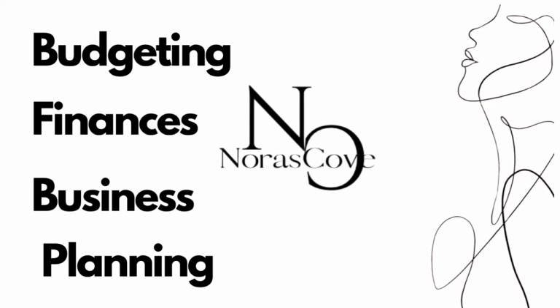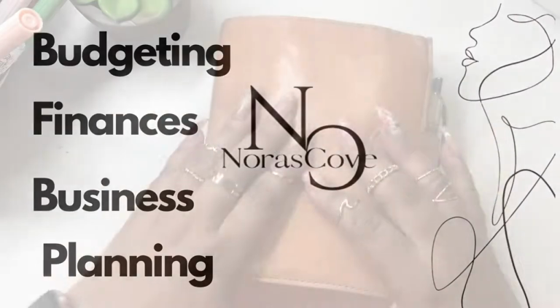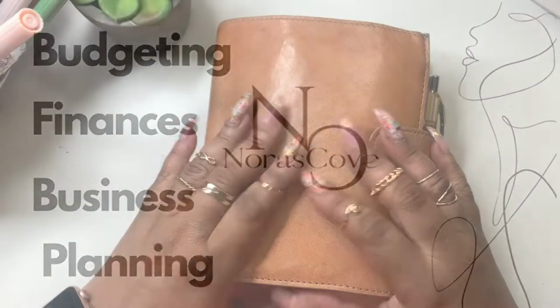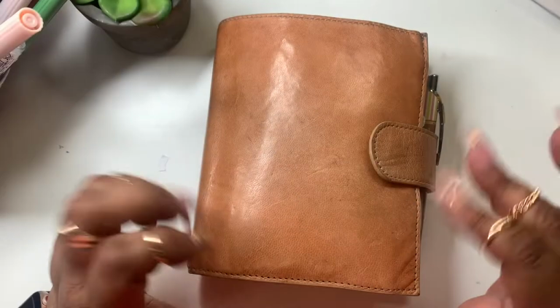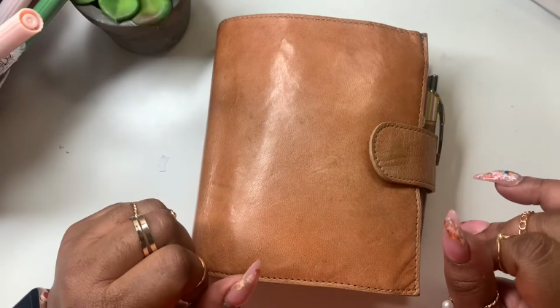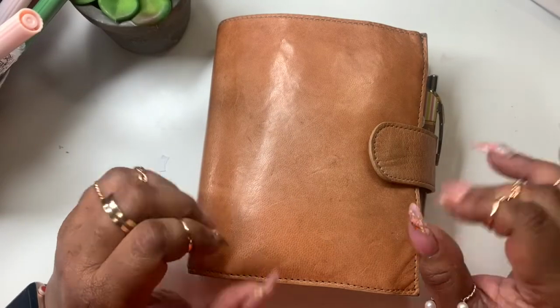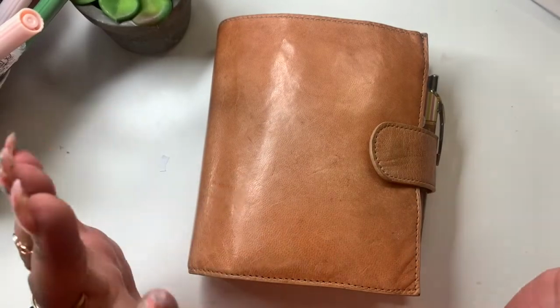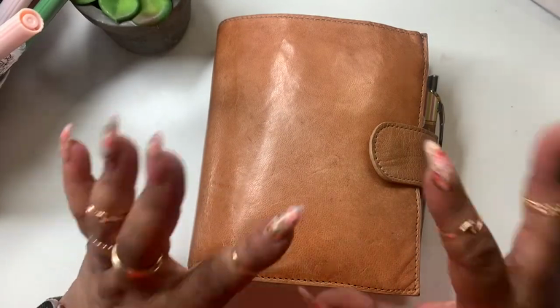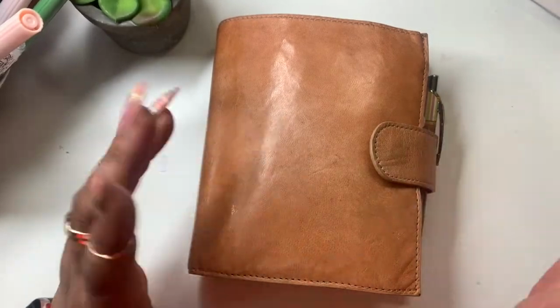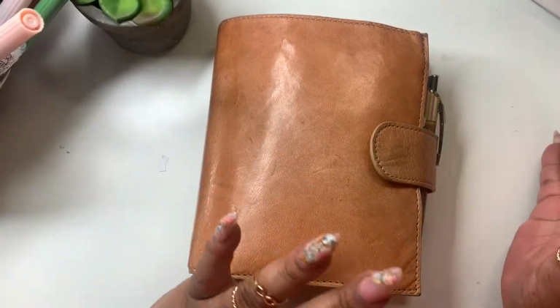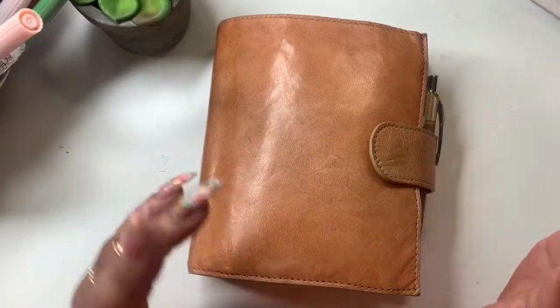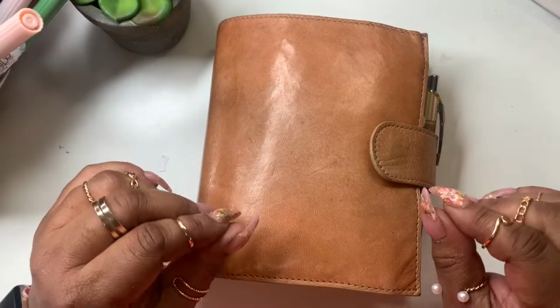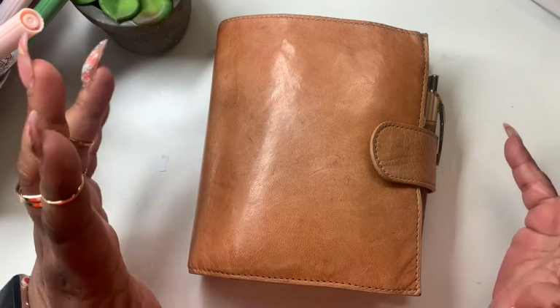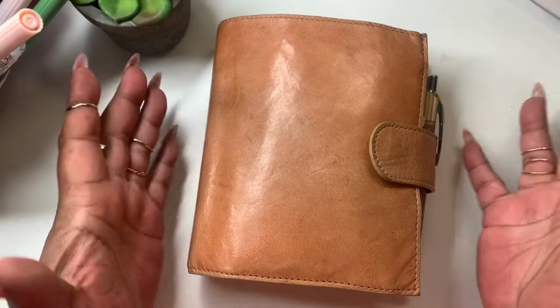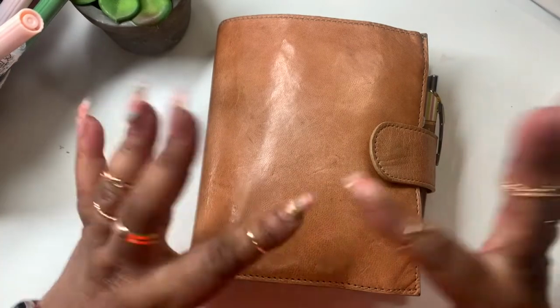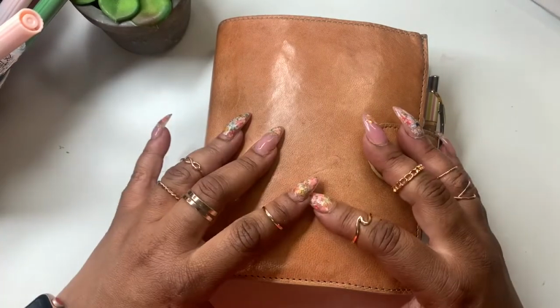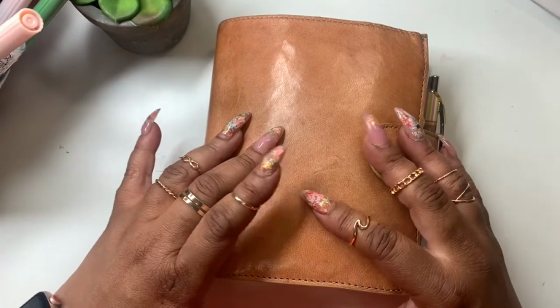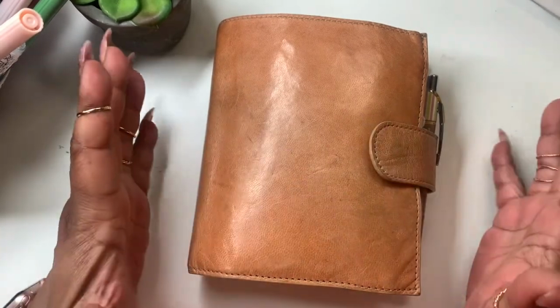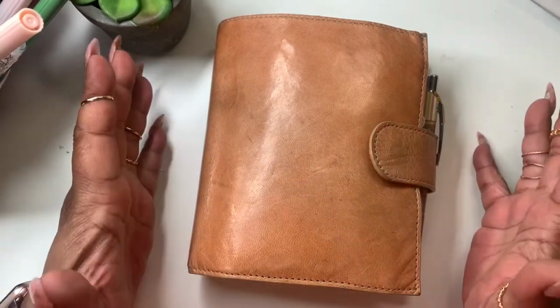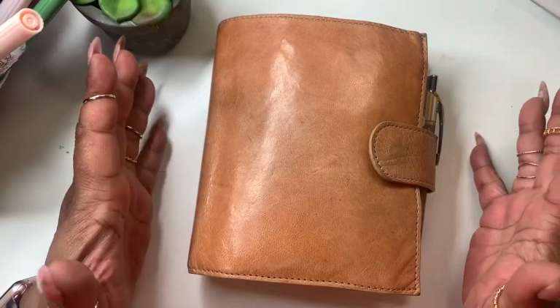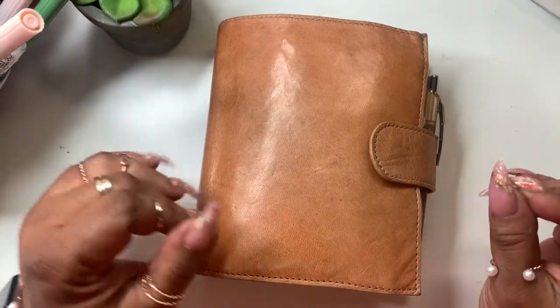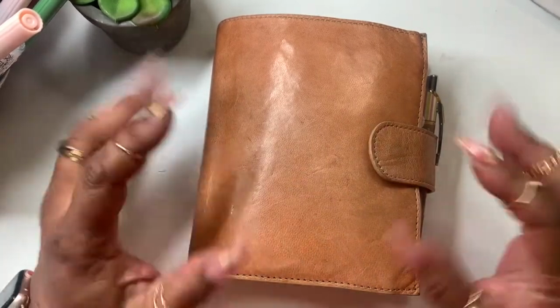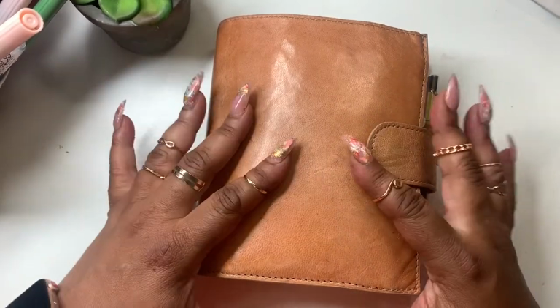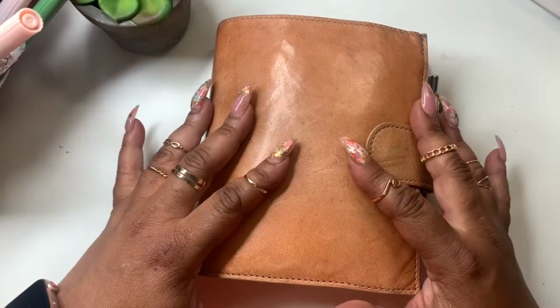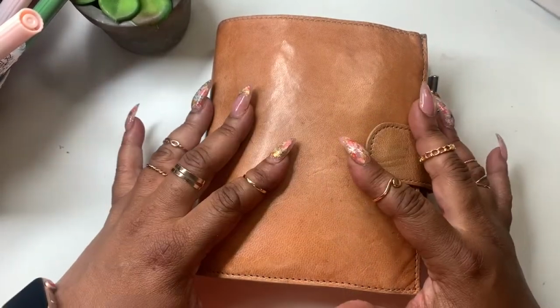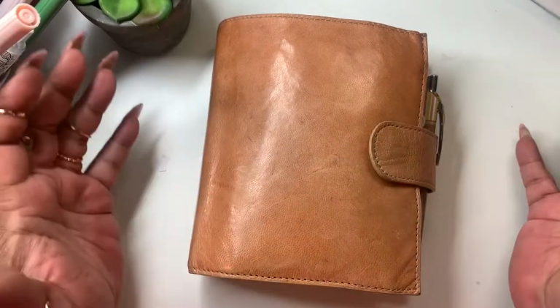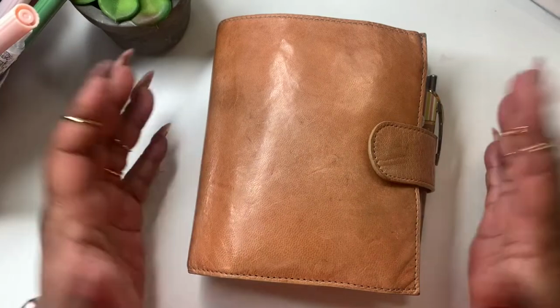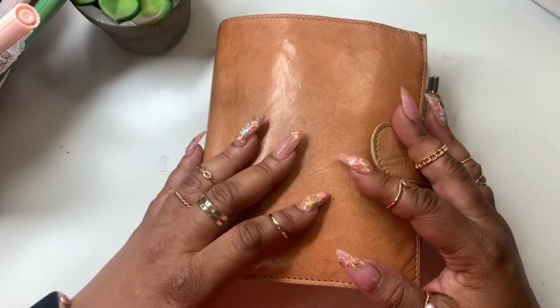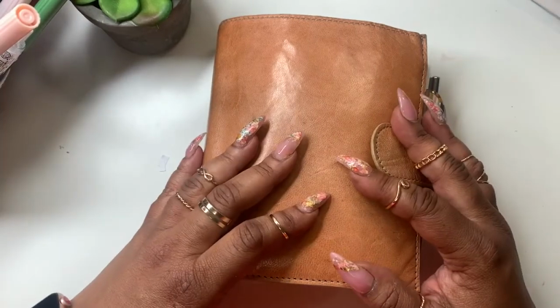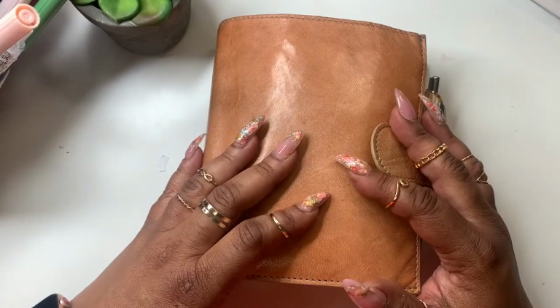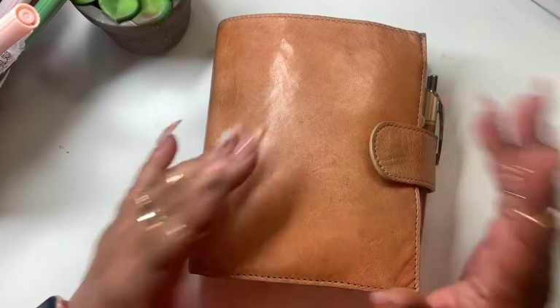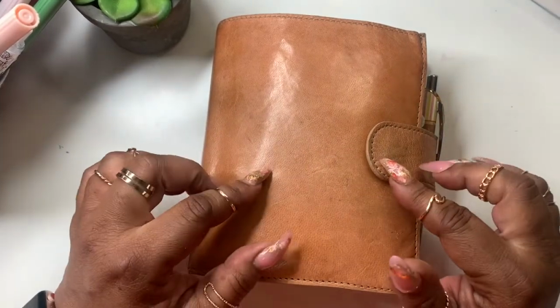Hey everyone and welcome to Norris Cove. Today I thought I'd do something a little different and show you kind of how I daily plan in my A6. So if that's something that you would be interested in, stay tuned.